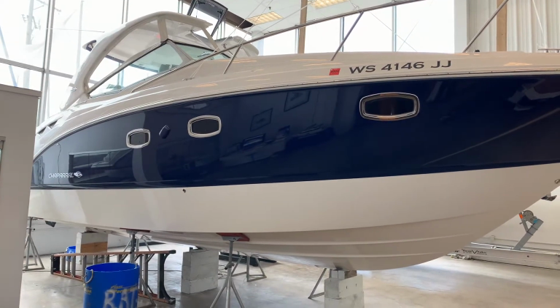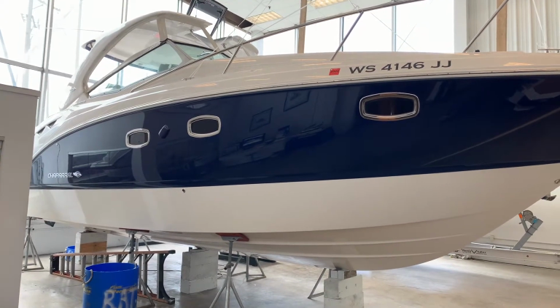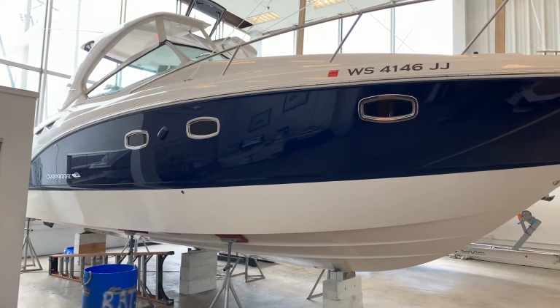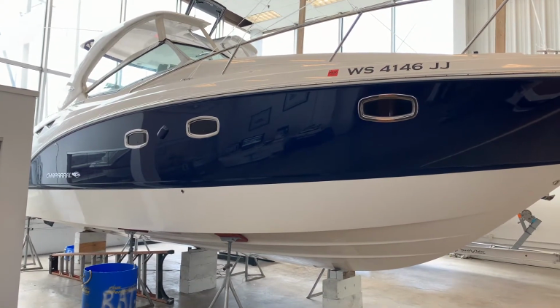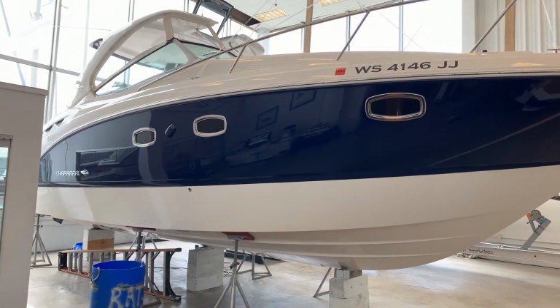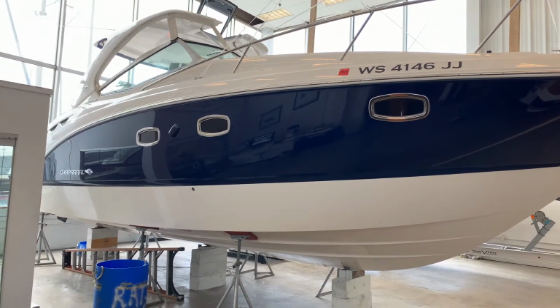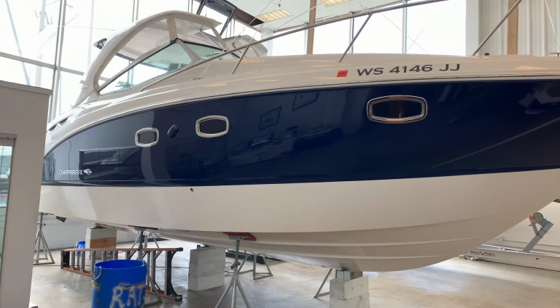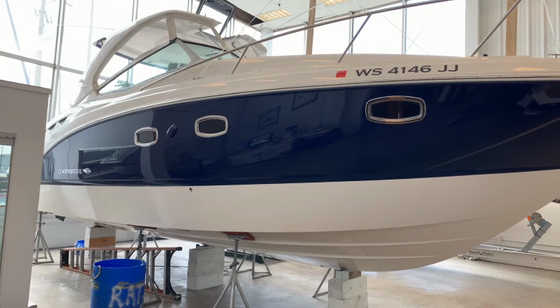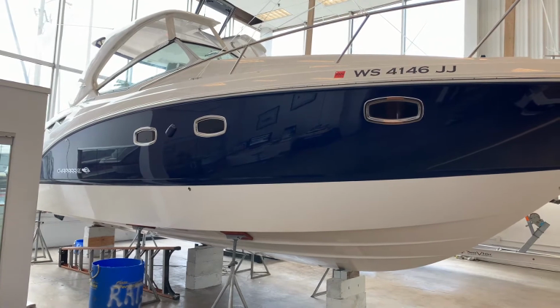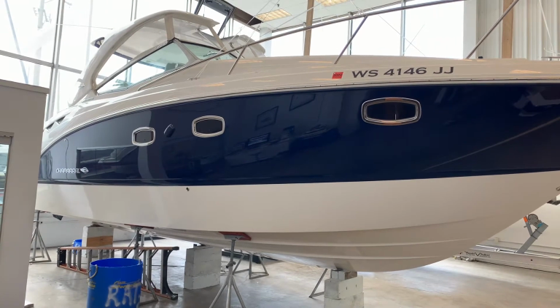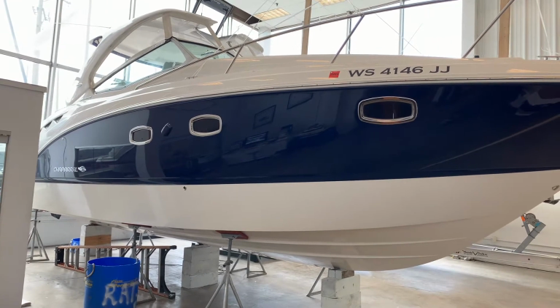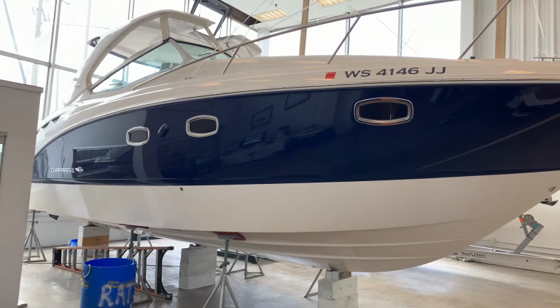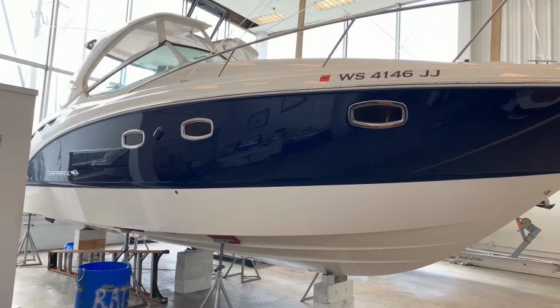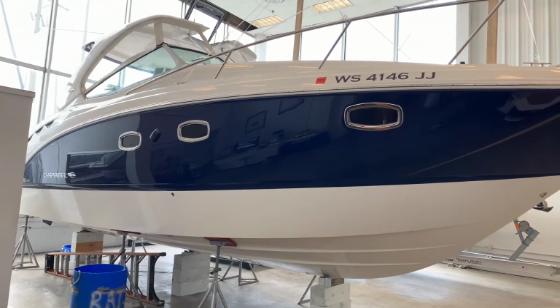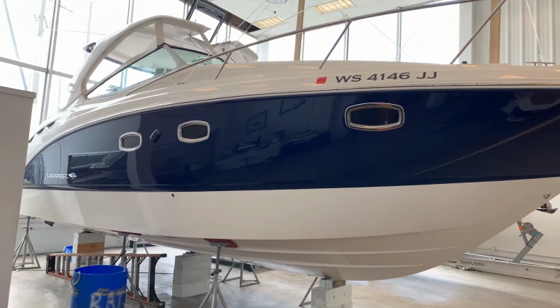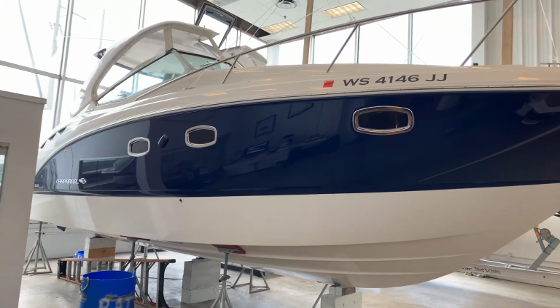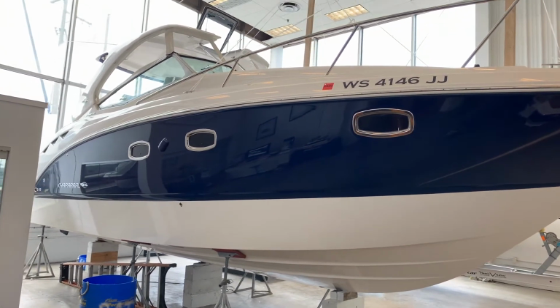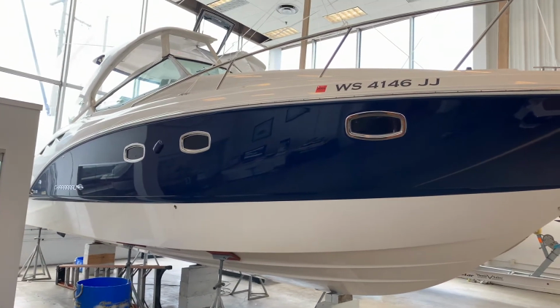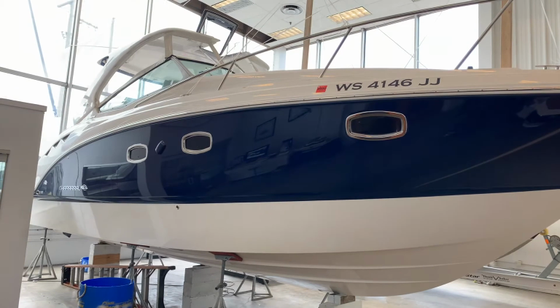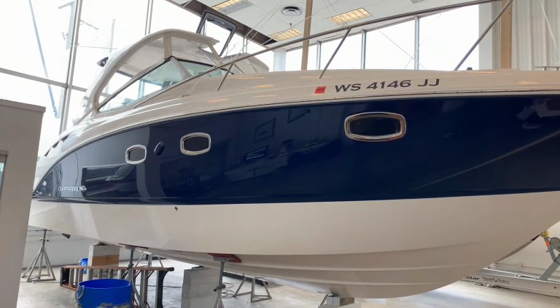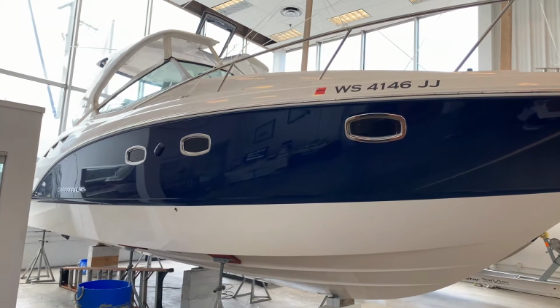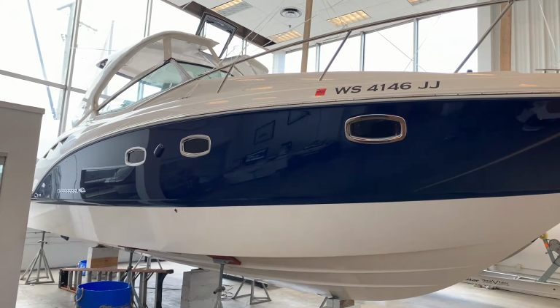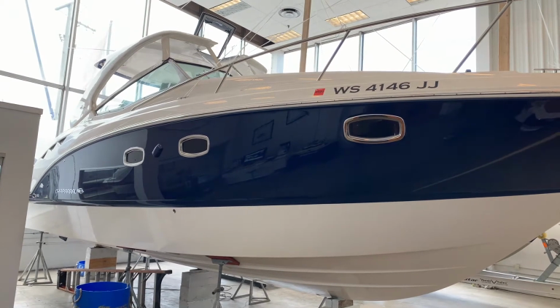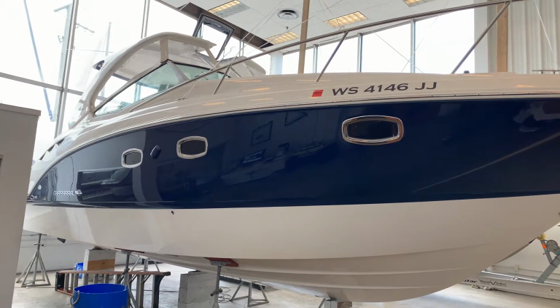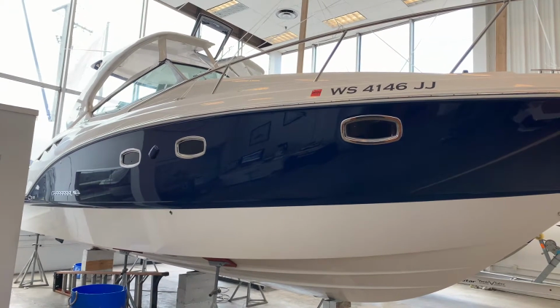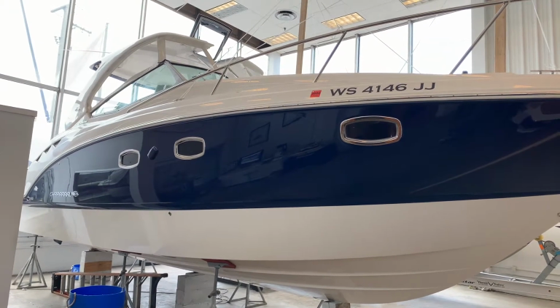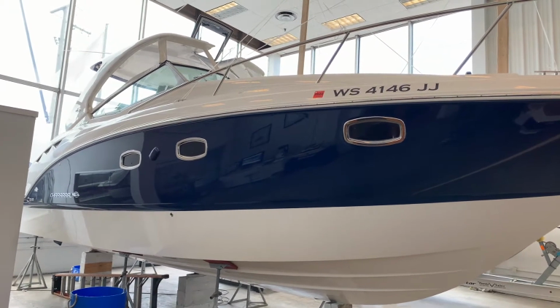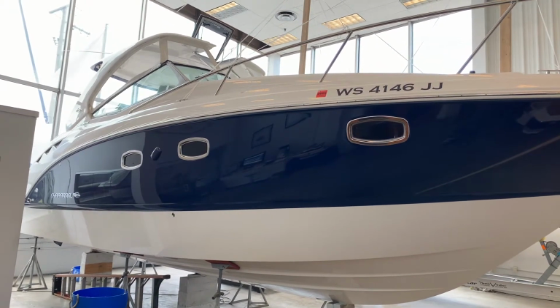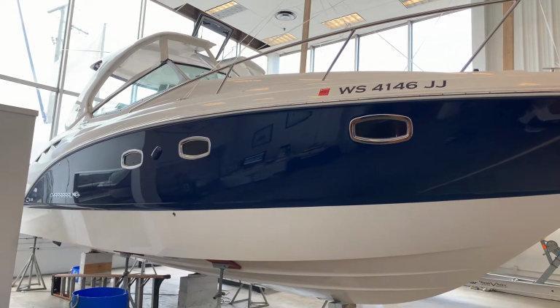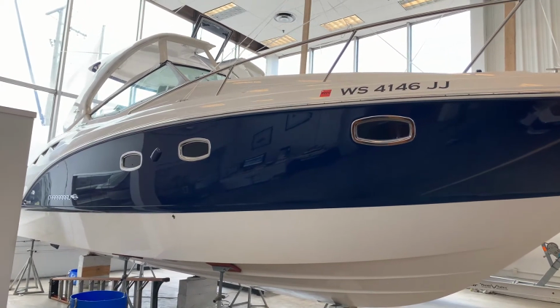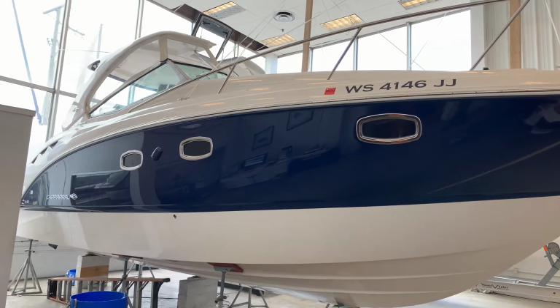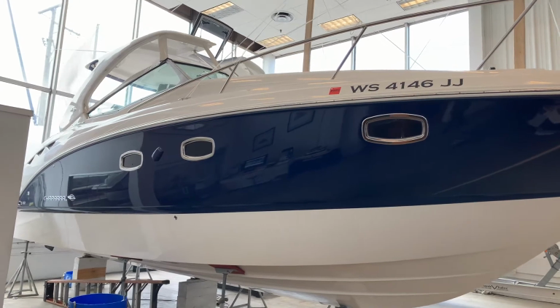Hi there, I'm Tyler with Centerpoint Yacht Services here in Milwaukee, Wisconsin. I'm going to do a walkthrough video on our used 2015 Chaparral 330 Signature currently in our showroom here in Milwaukee.